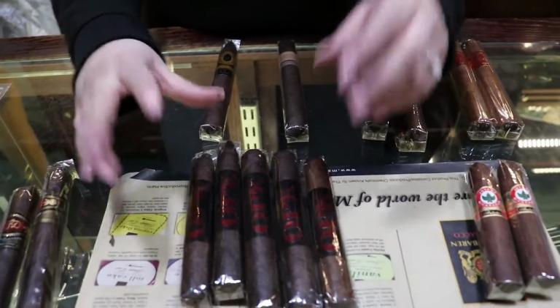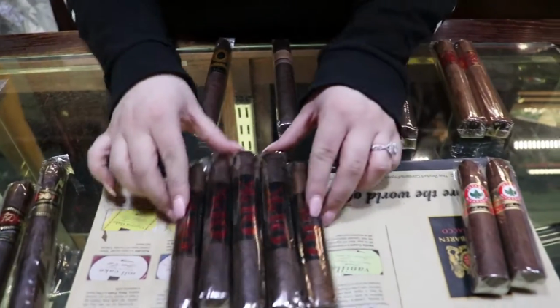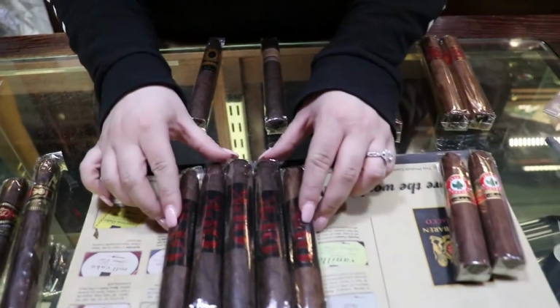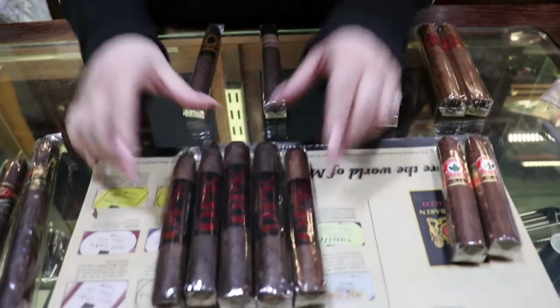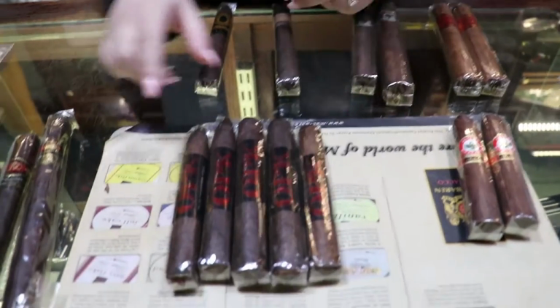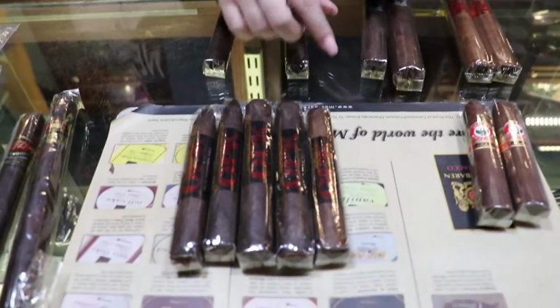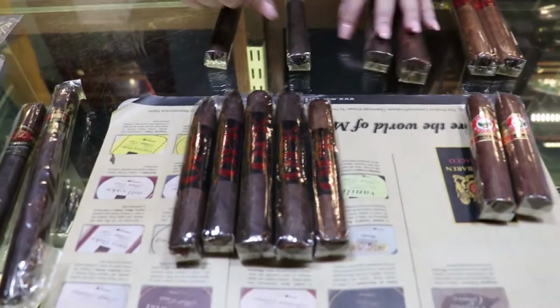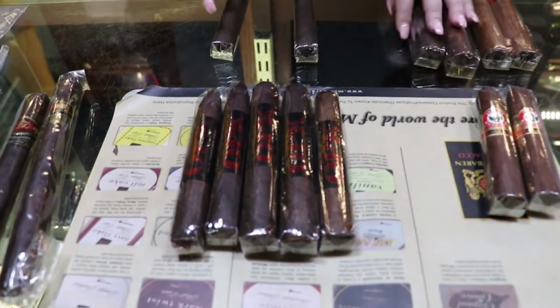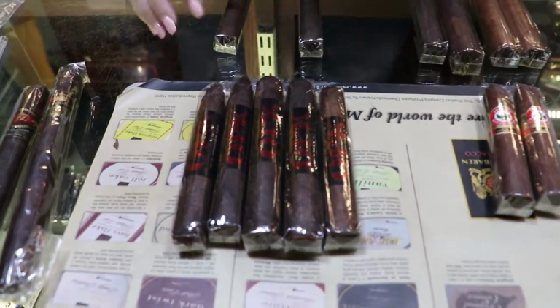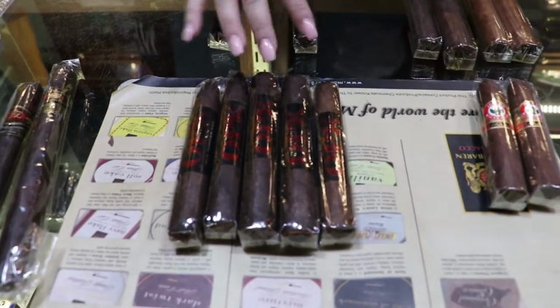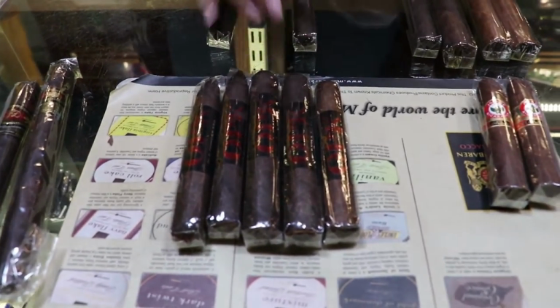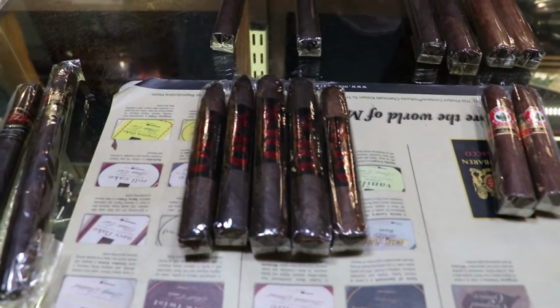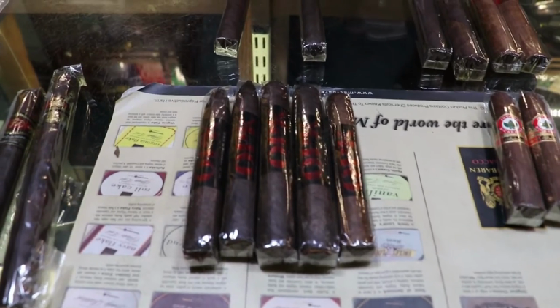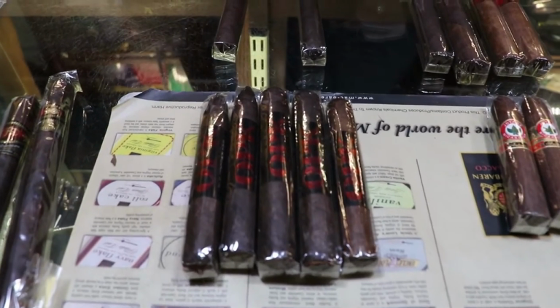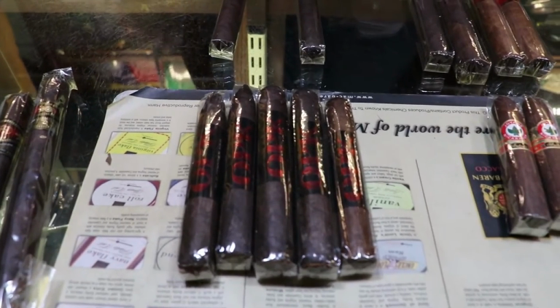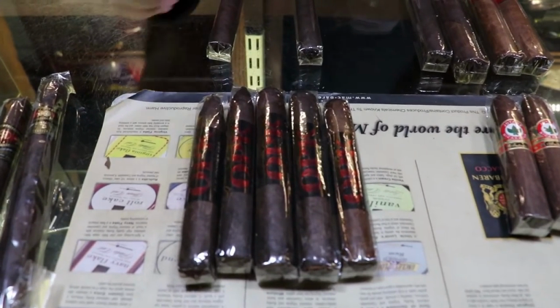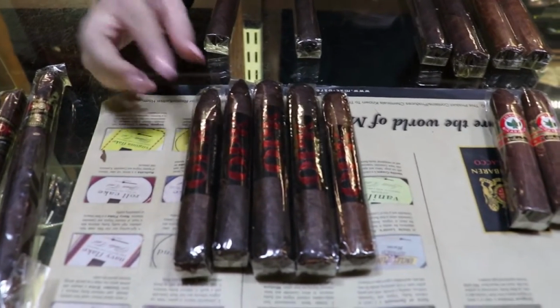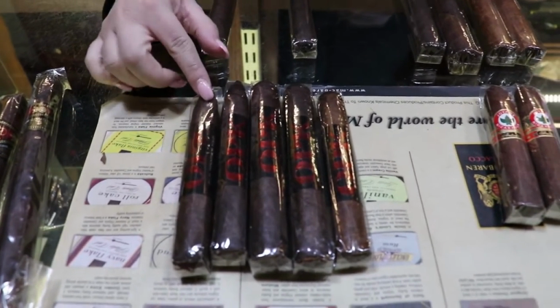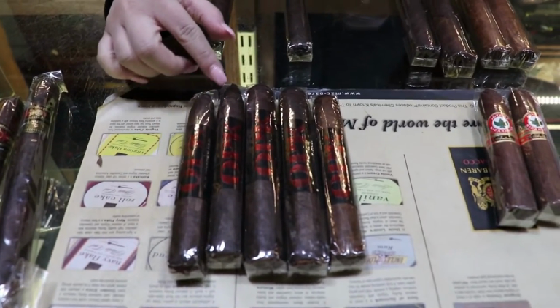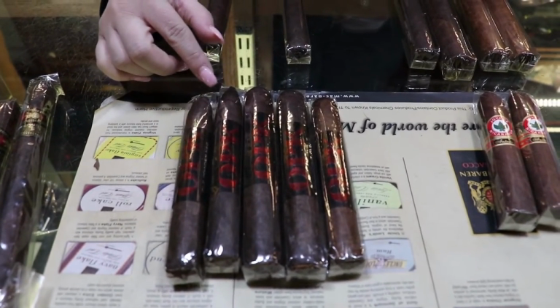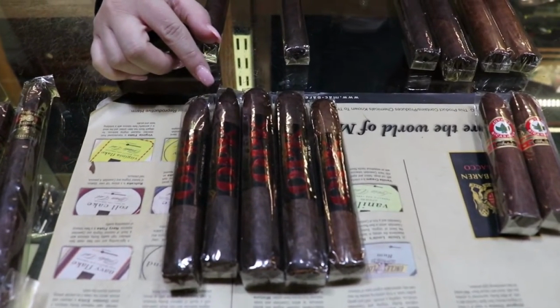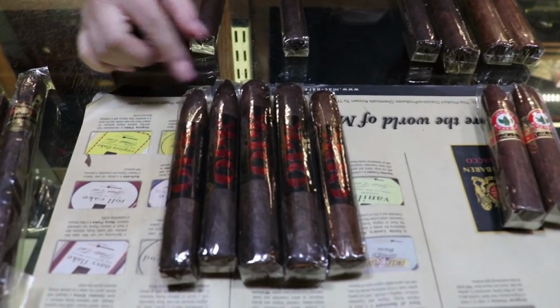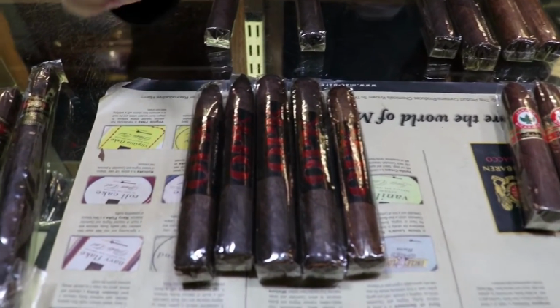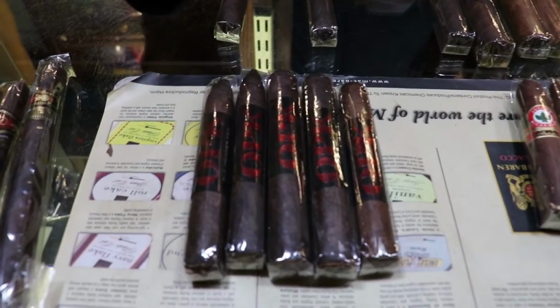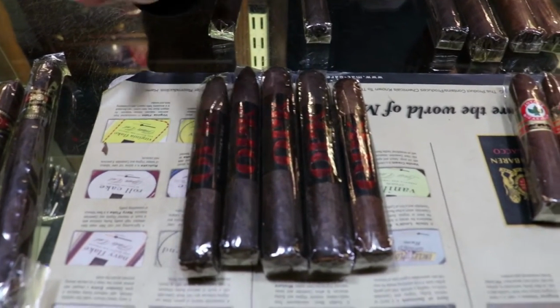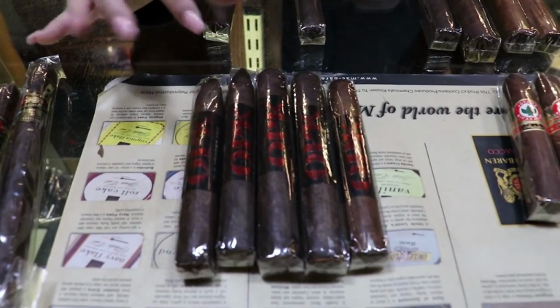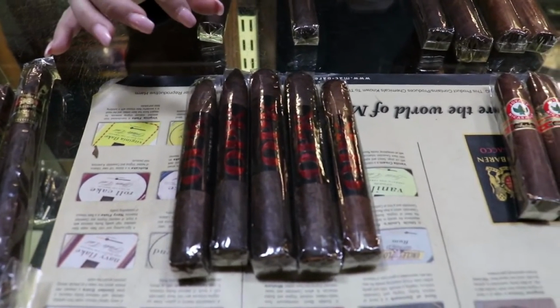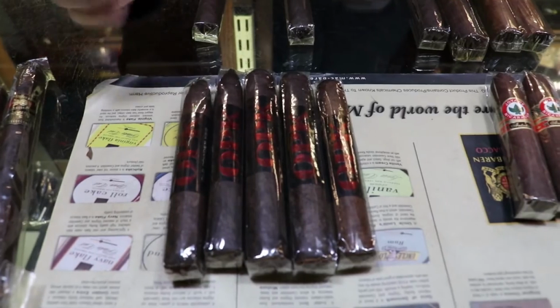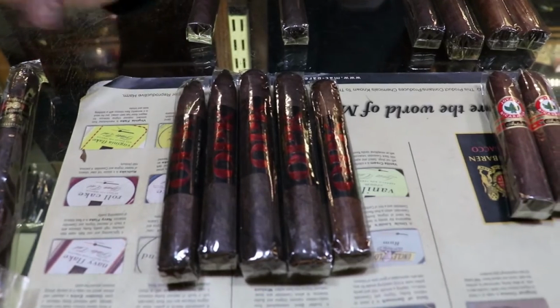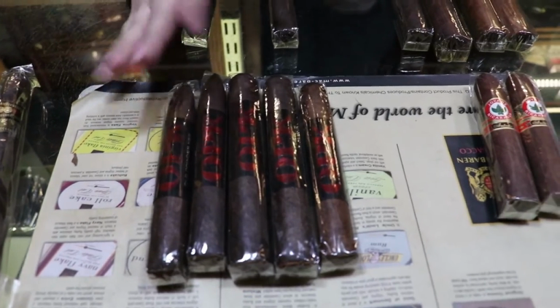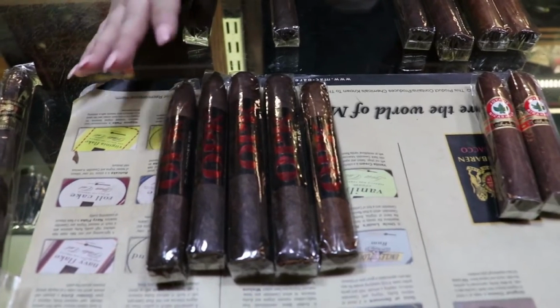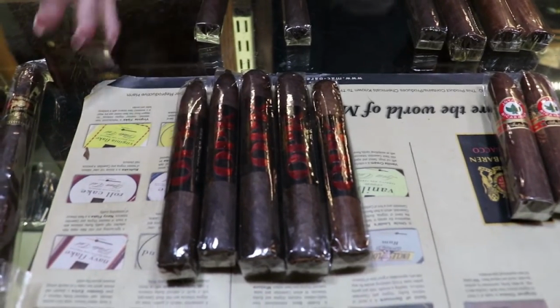And then these guys right here — OPK Maduro. This is made by us, Battleground Cigars. This is a Corojo Maduro wrapper. It's a Dominican fill. It's medium to full bodied.